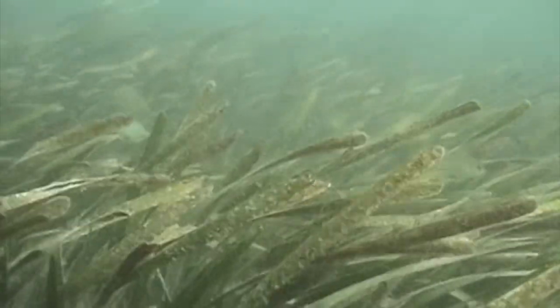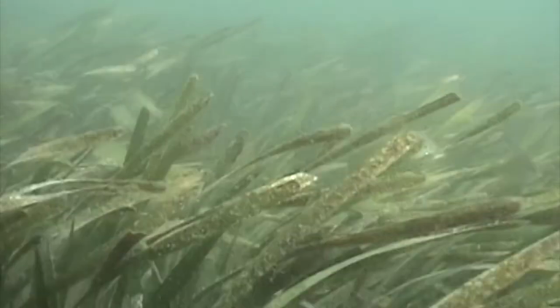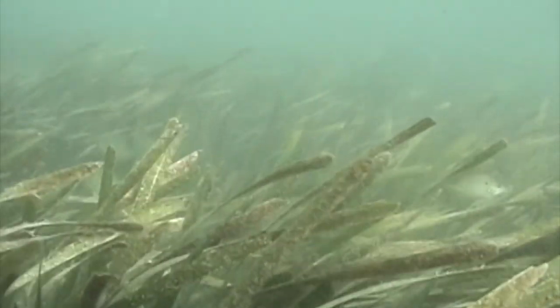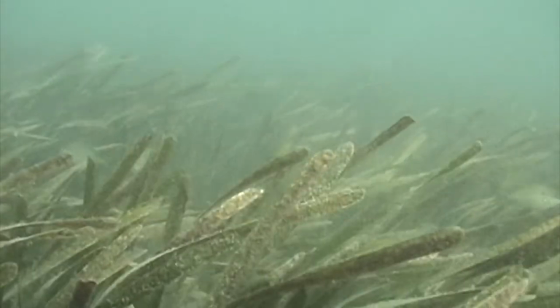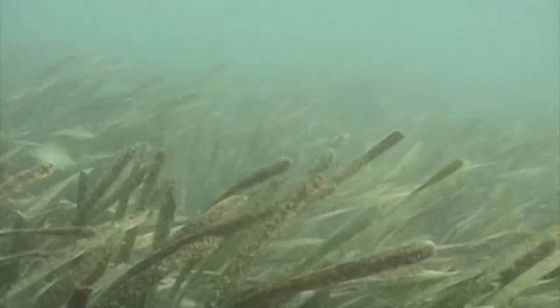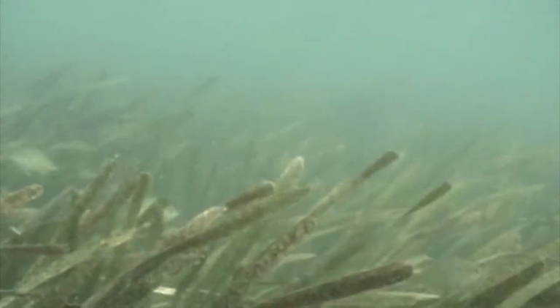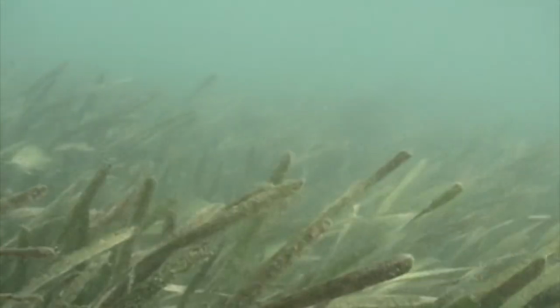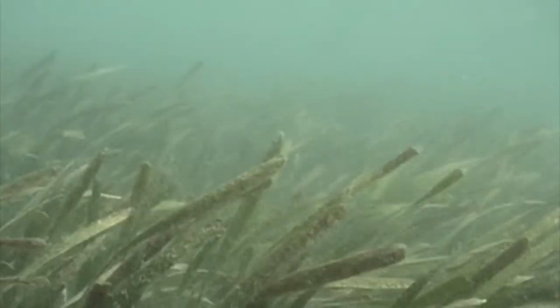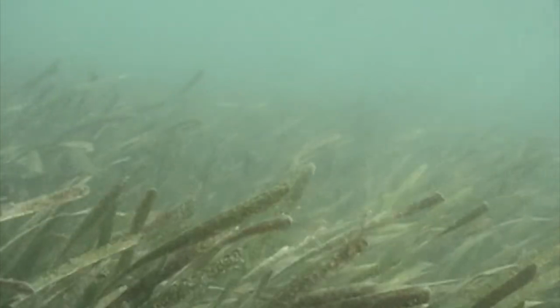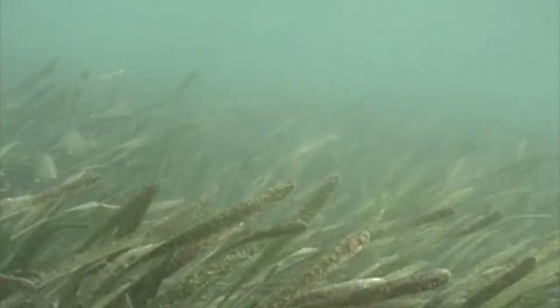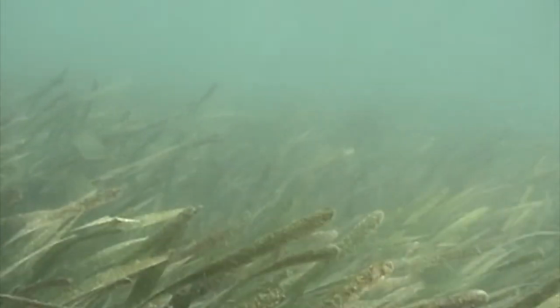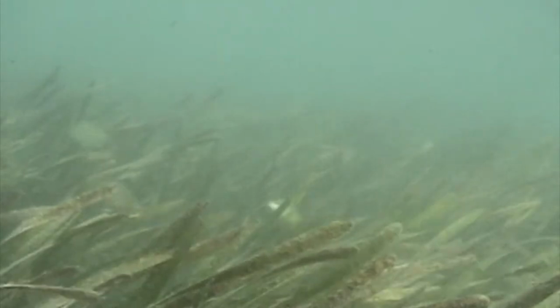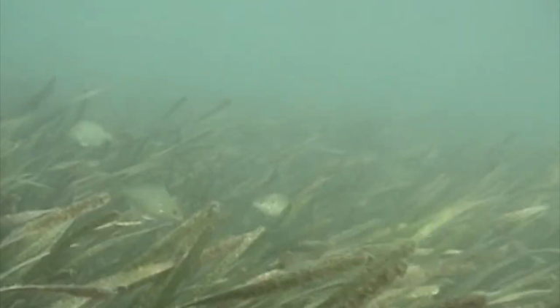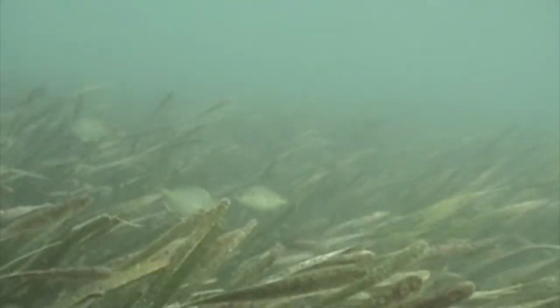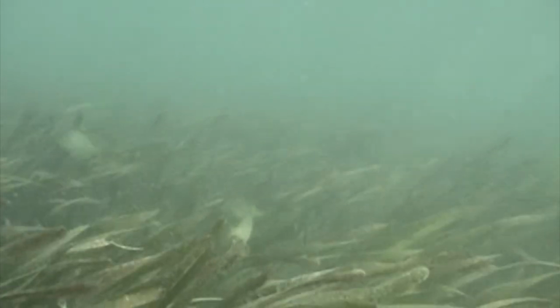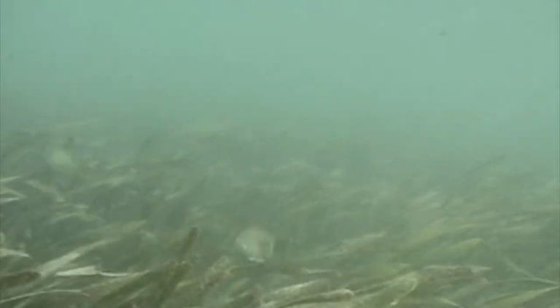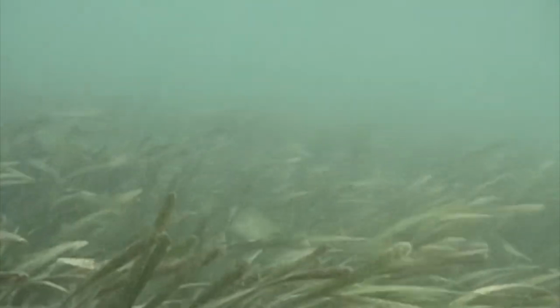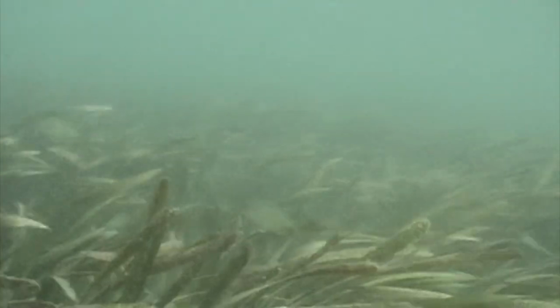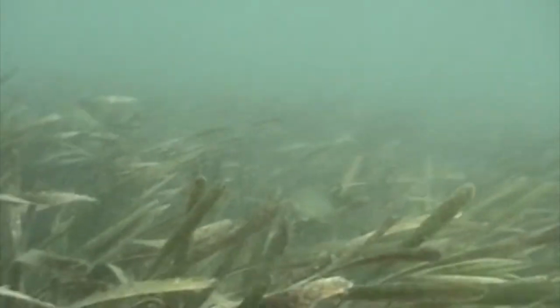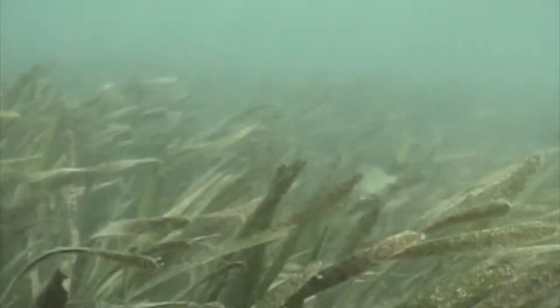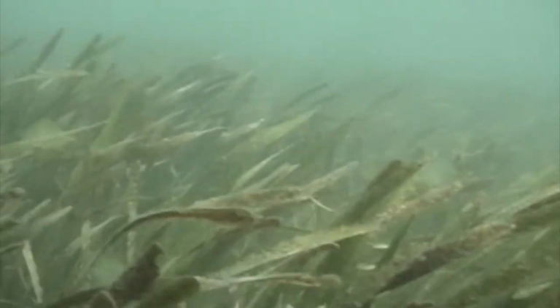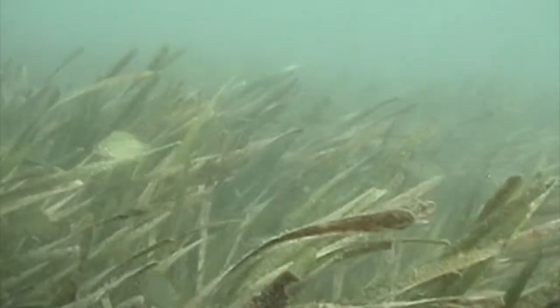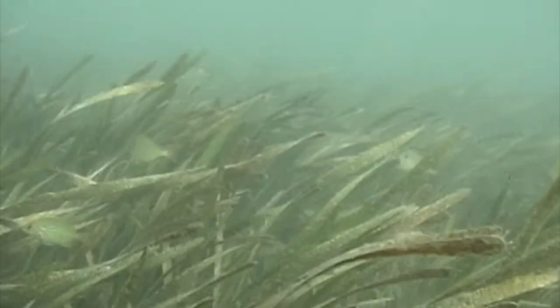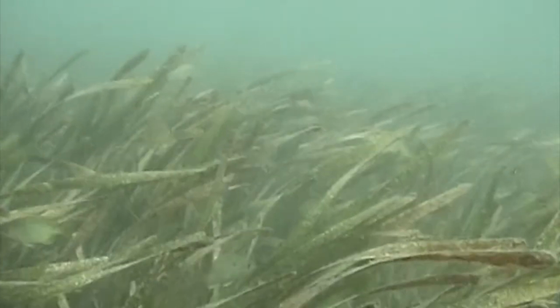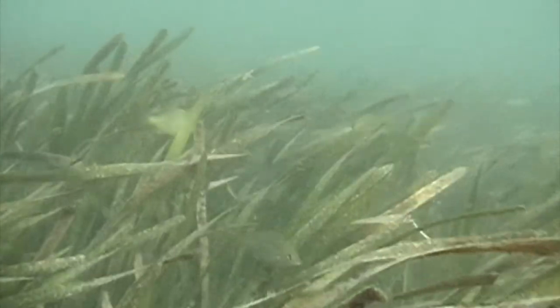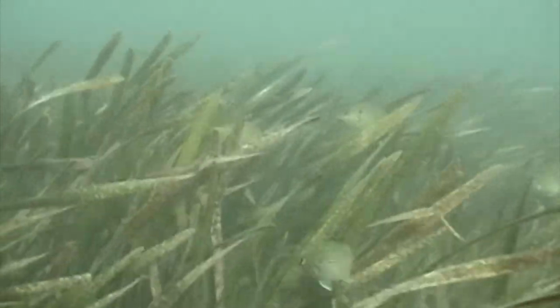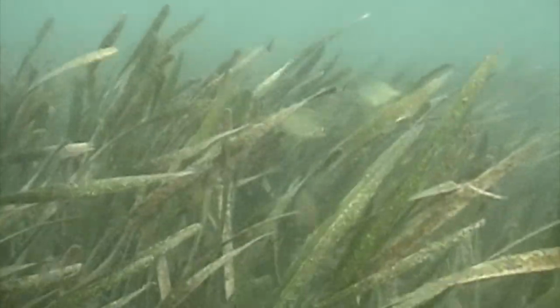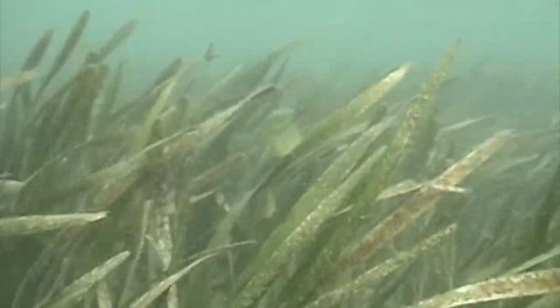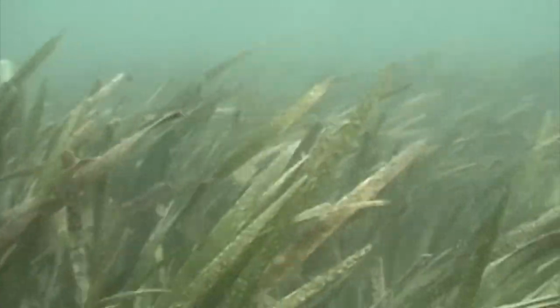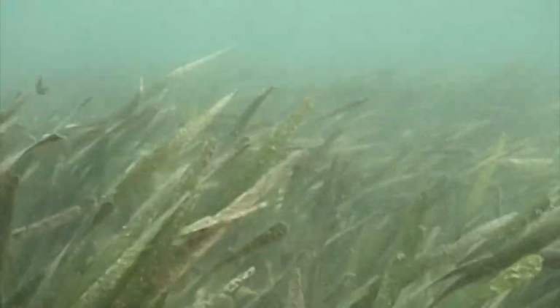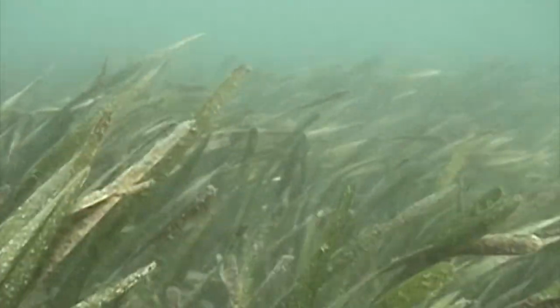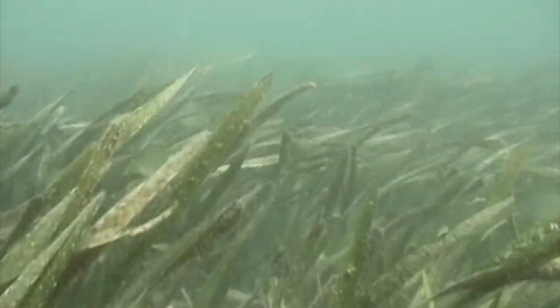When turbidity is high — so when the water is very cloudy — plants on the seafloor have trouble getting enough sunlight to survive. Turbidity can also reduce the visibility for fish that rely on their vision or even clog their gills.